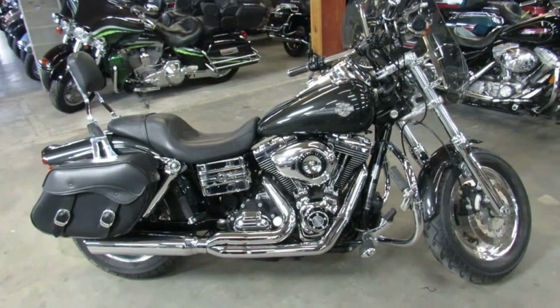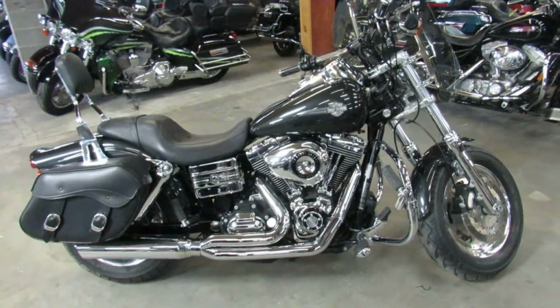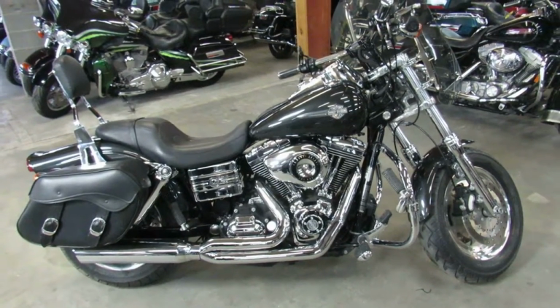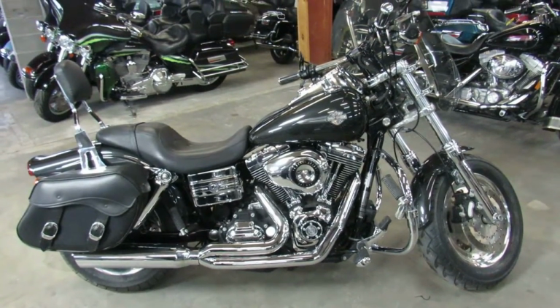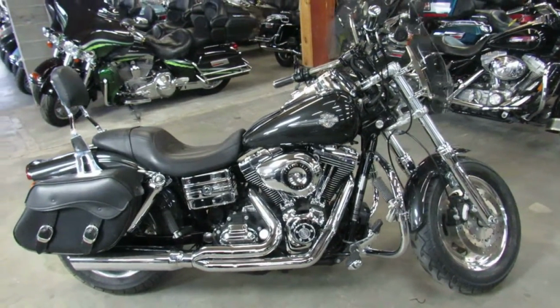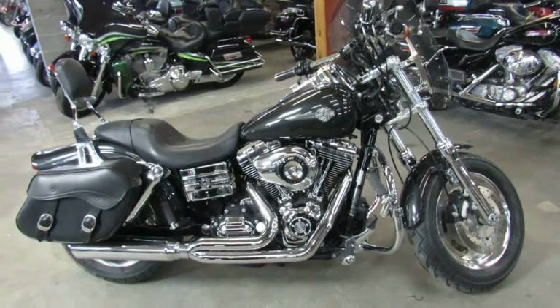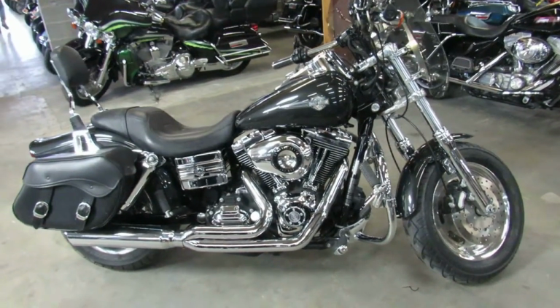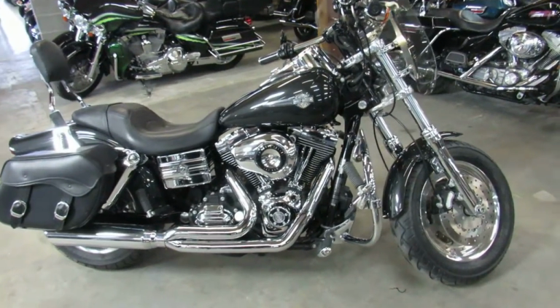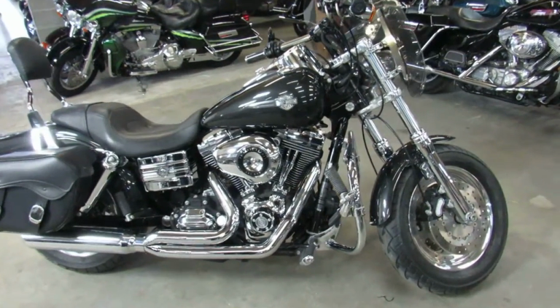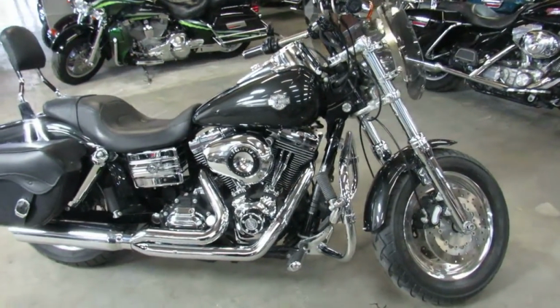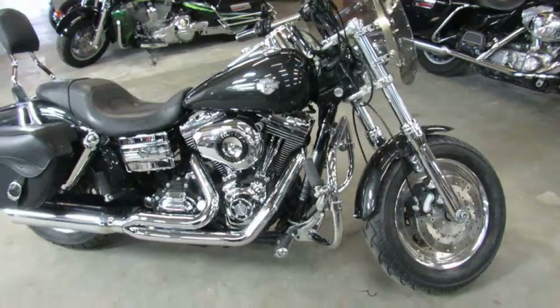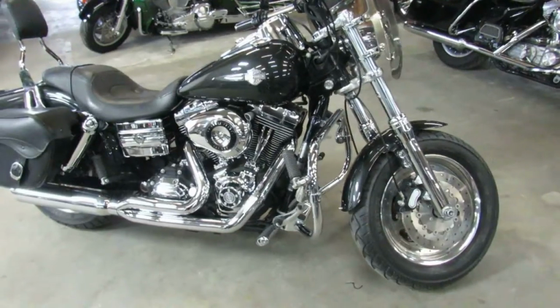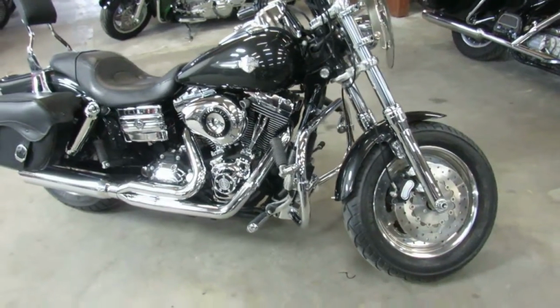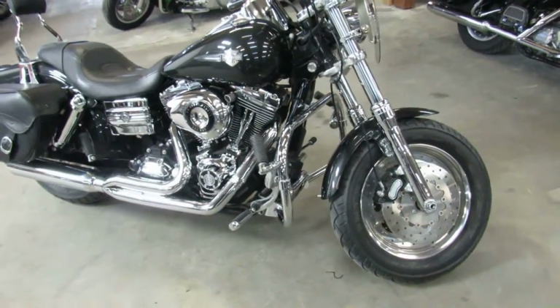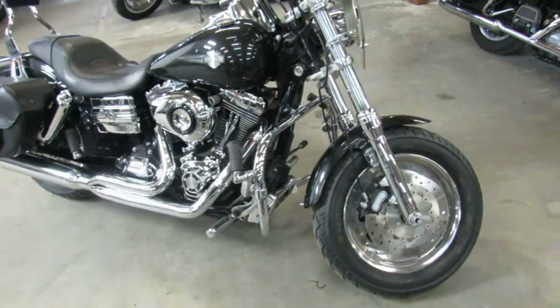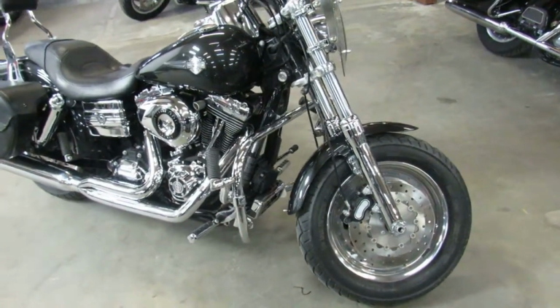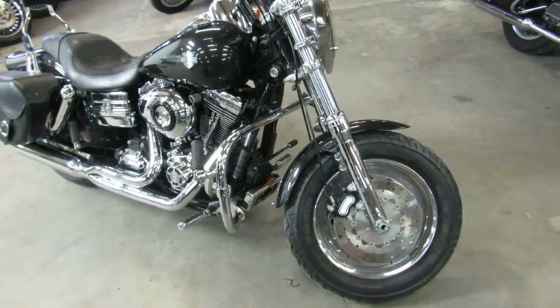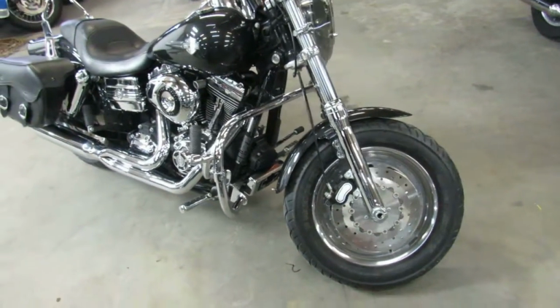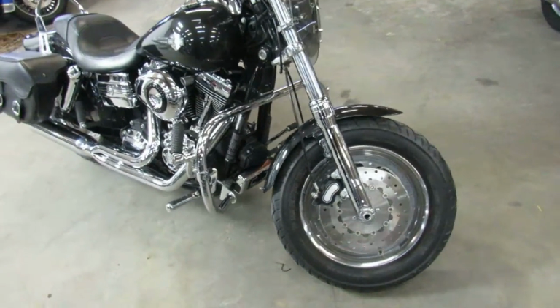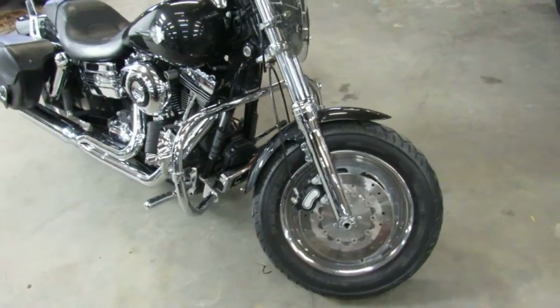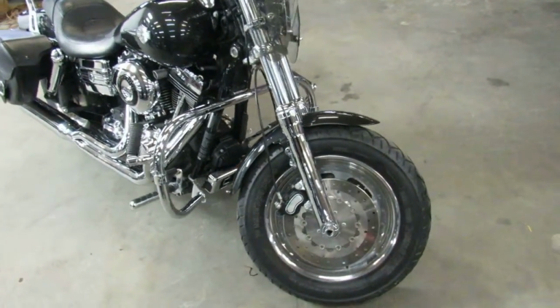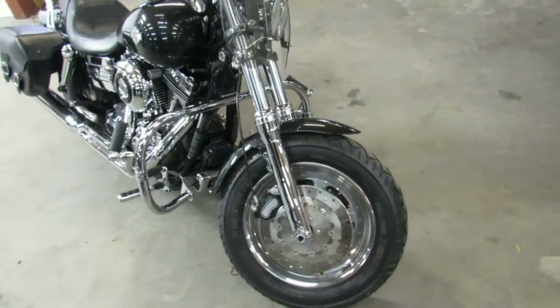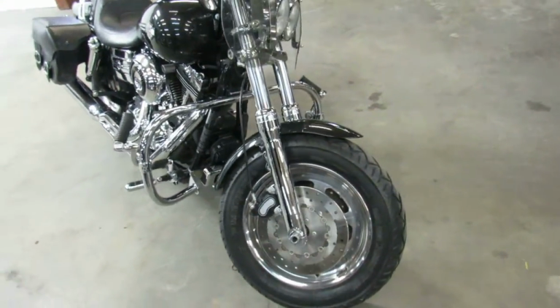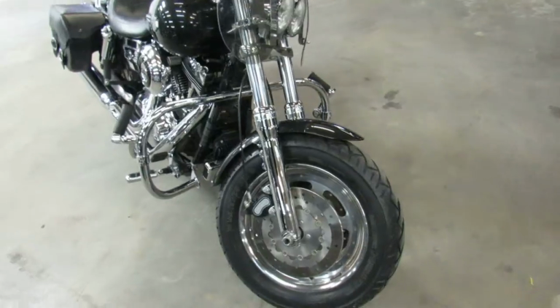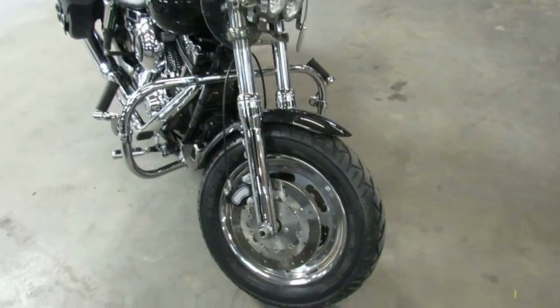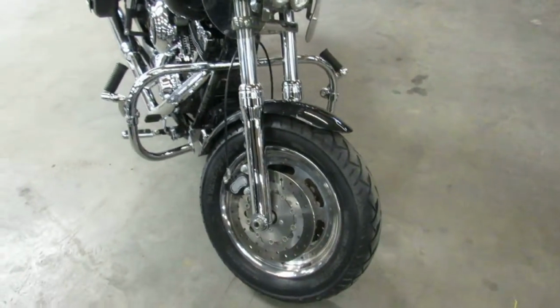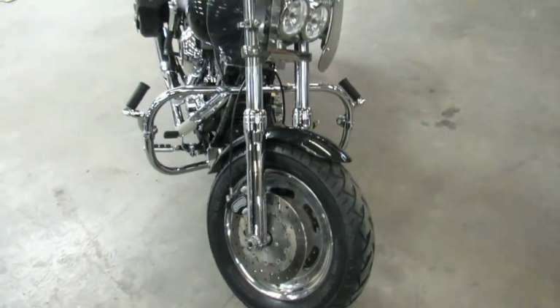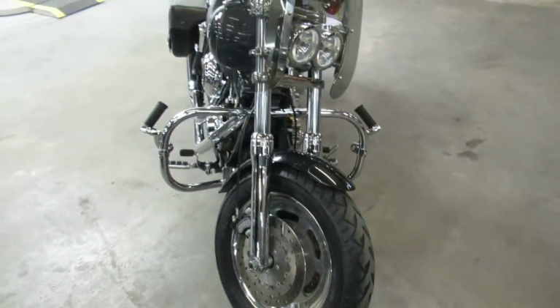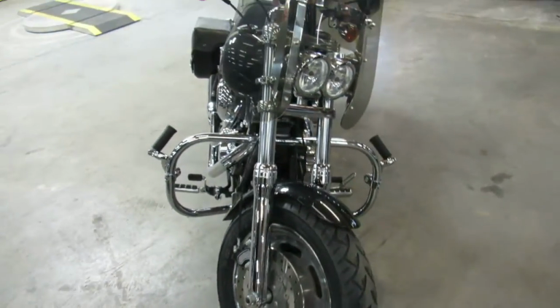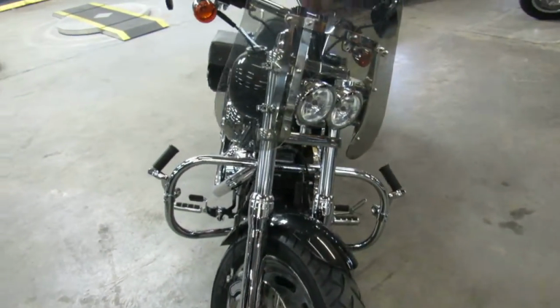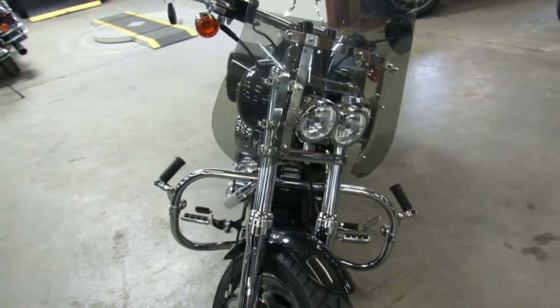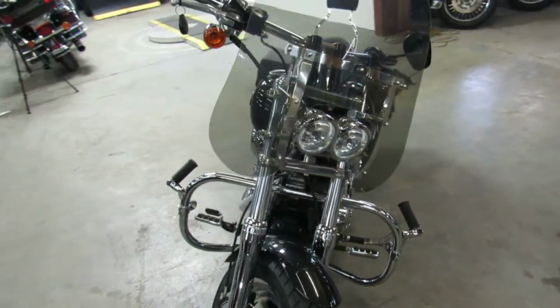Hey guys, Aaron and Andrew at Approval Powersports doing some videos on the used Harleys. Over 400 used Harleys in stock. We got guaranteed financing, we got leasing programs, layaway programs, and your trades are always welcome.